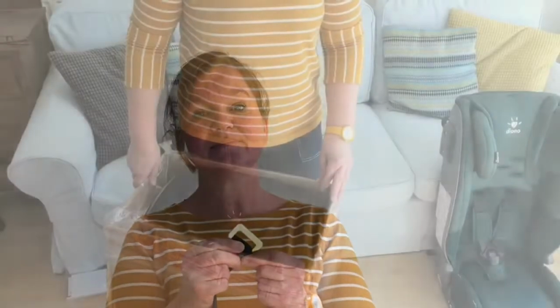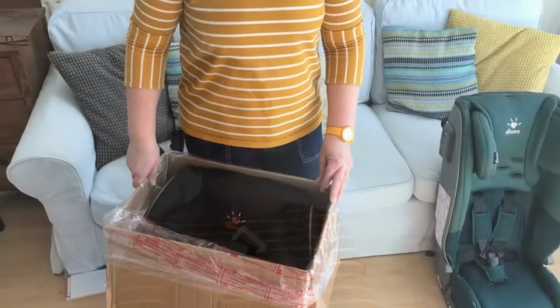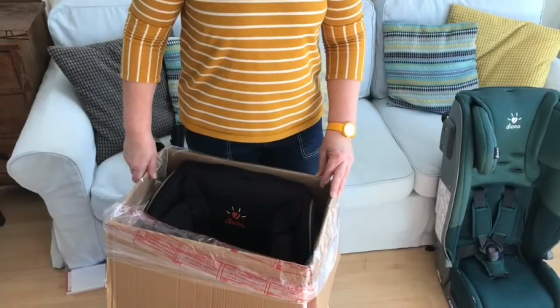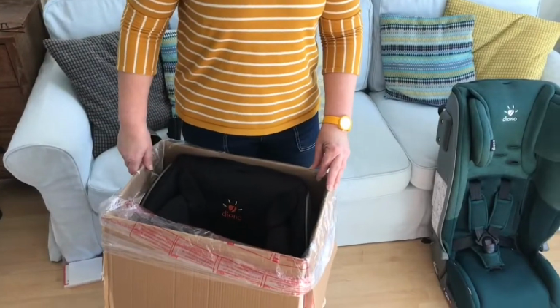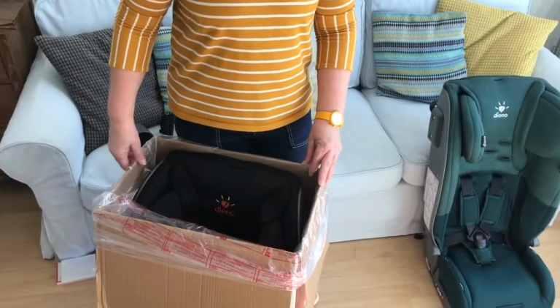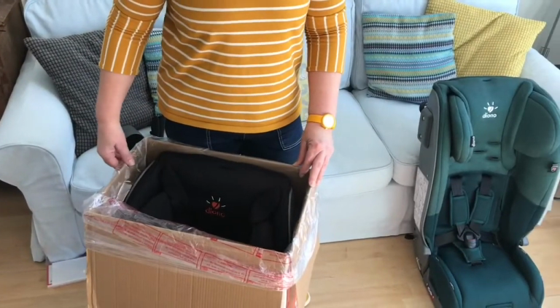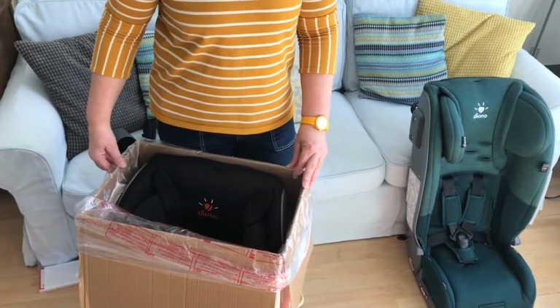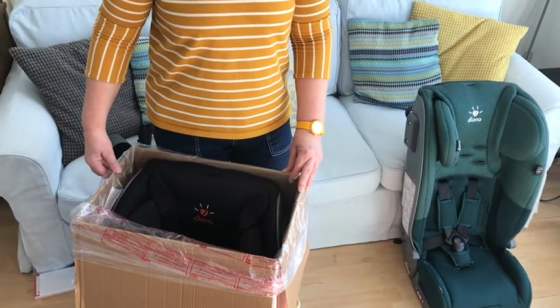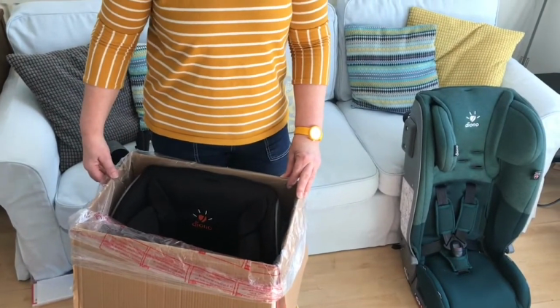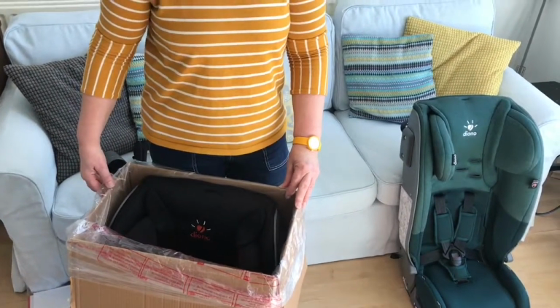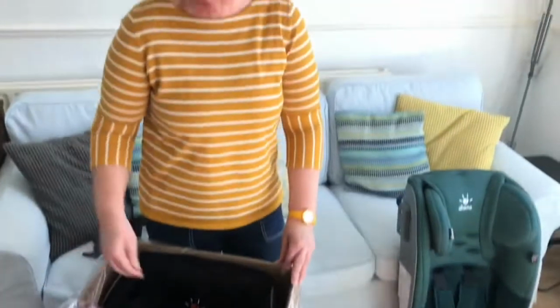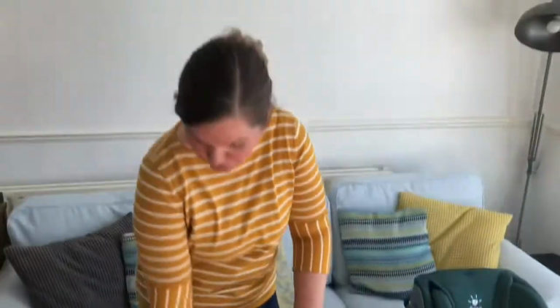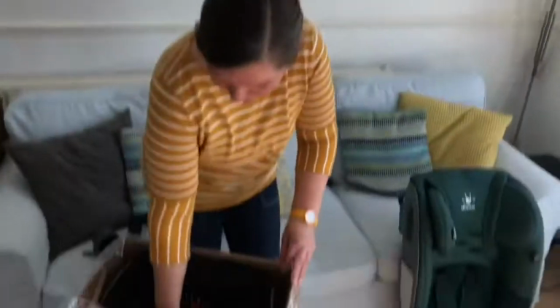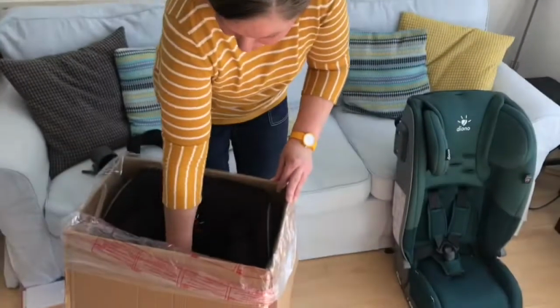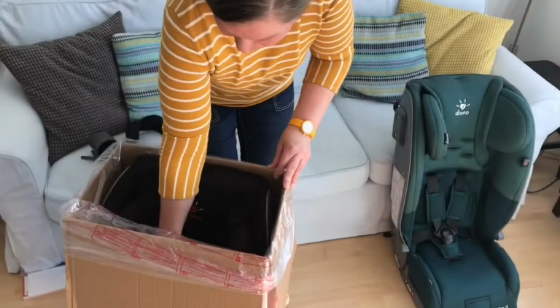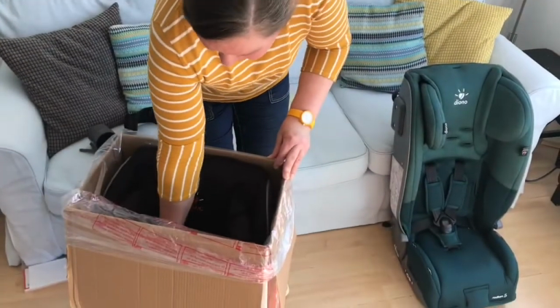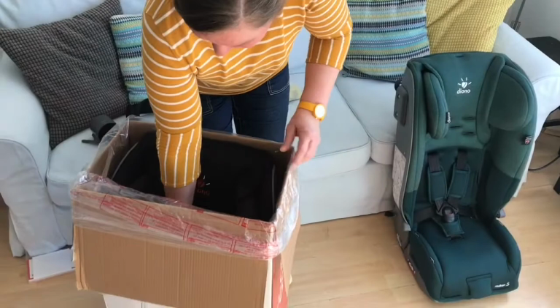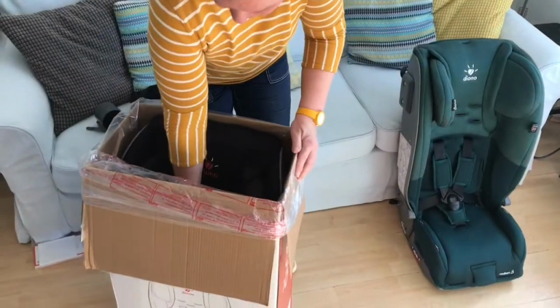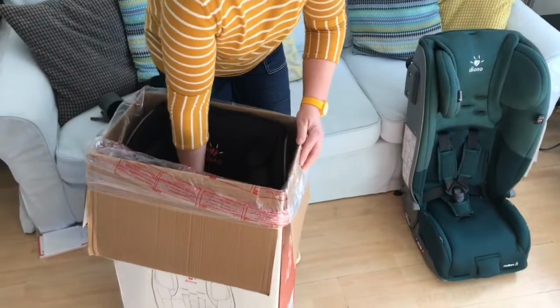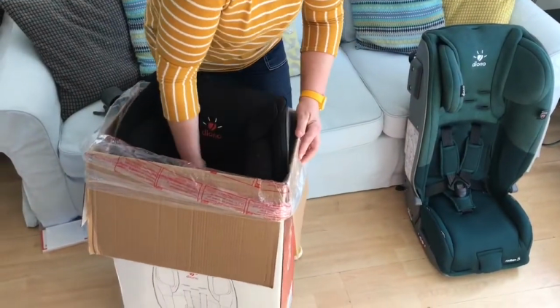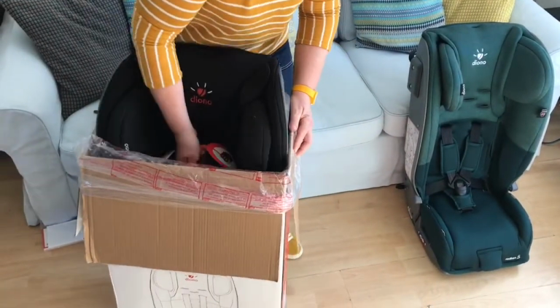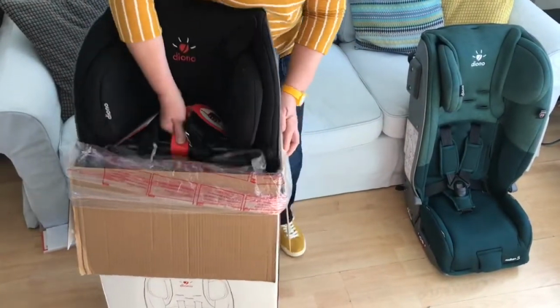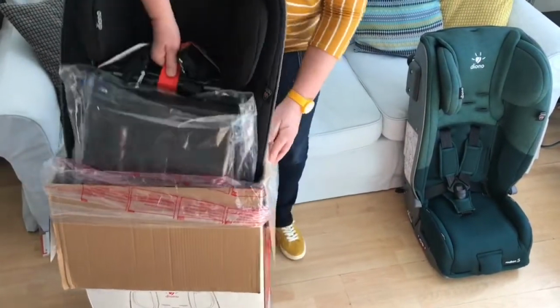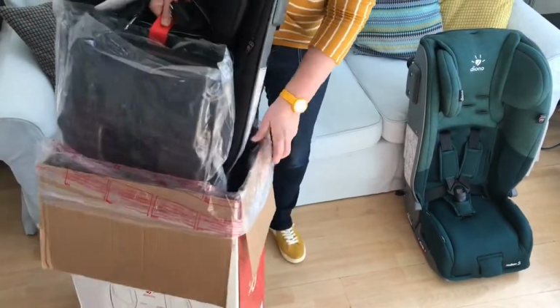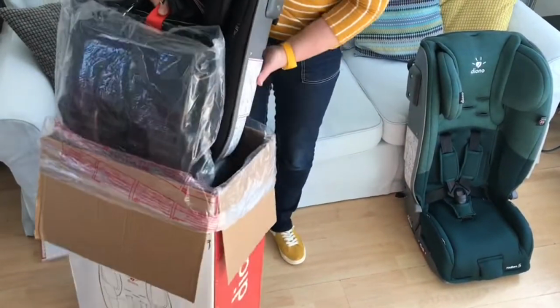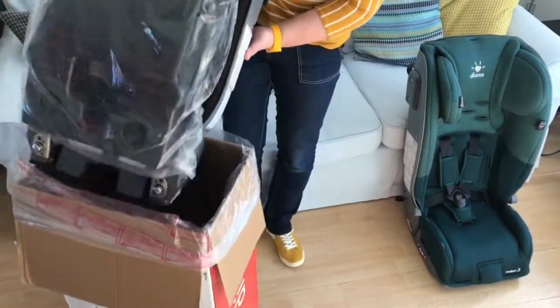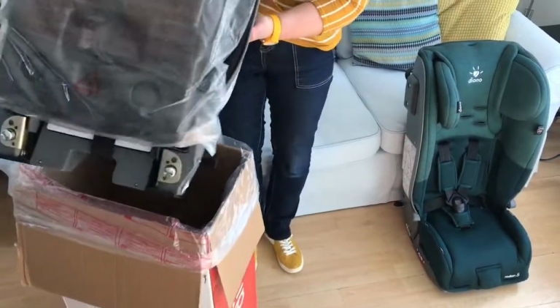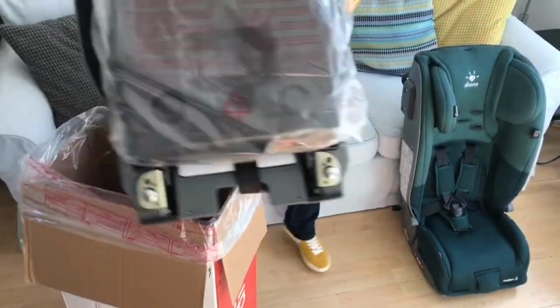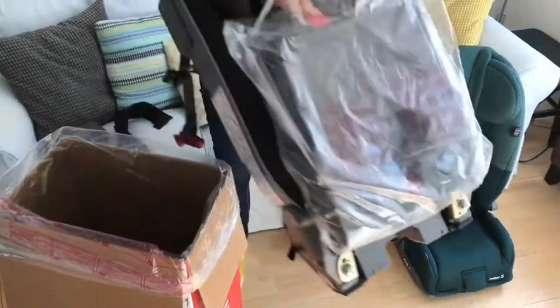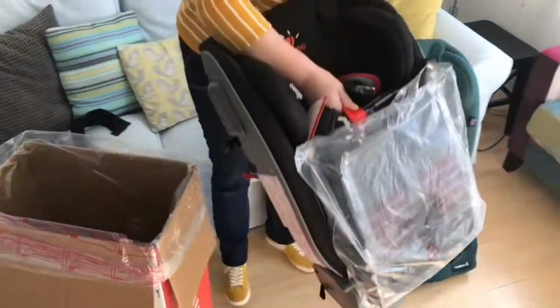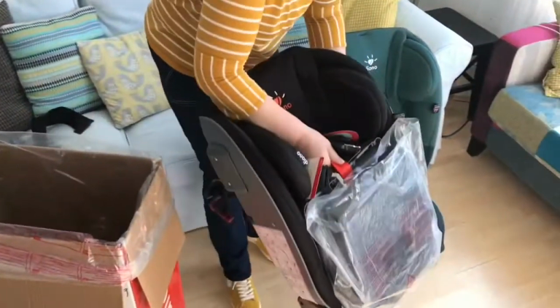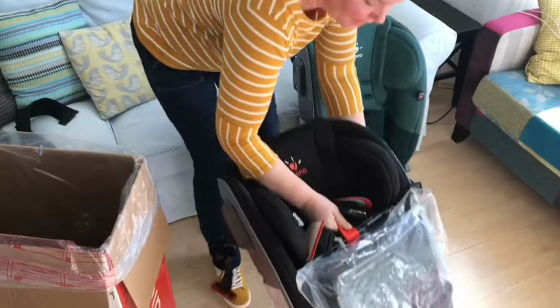And now for the seat itself. When the seat is folded up, it has a red velcro strap that doubles up as a carrying handle. So you just pull it out of the box by the handle — and there's the Radian 5.